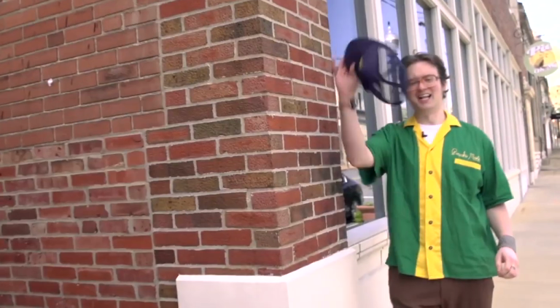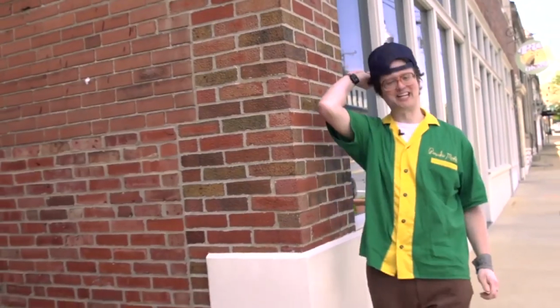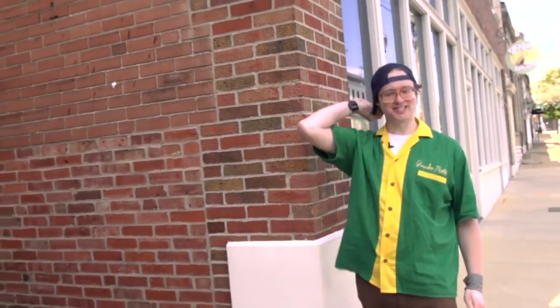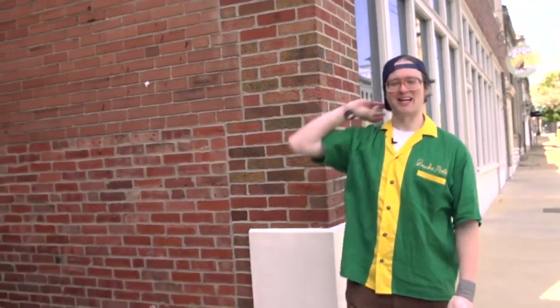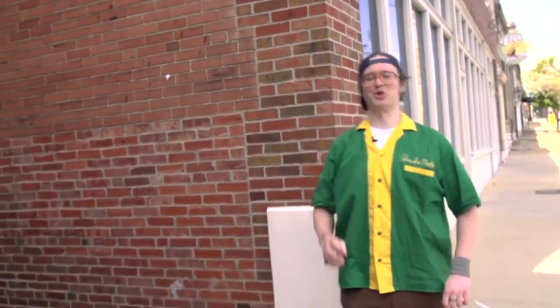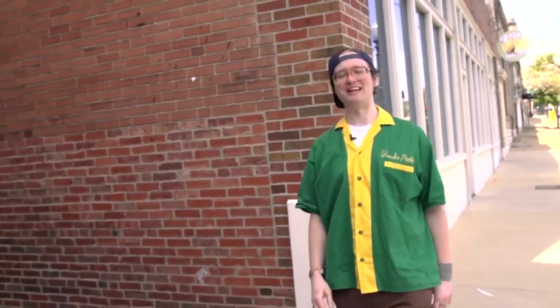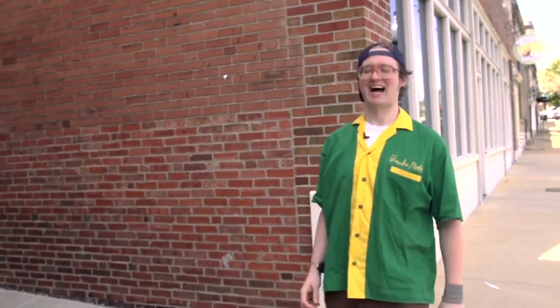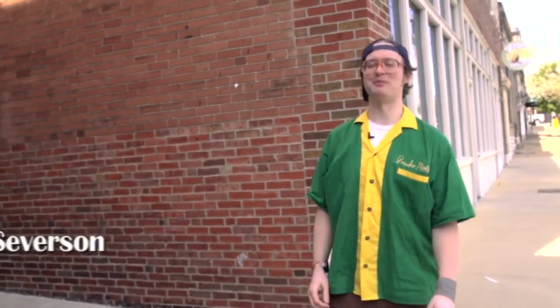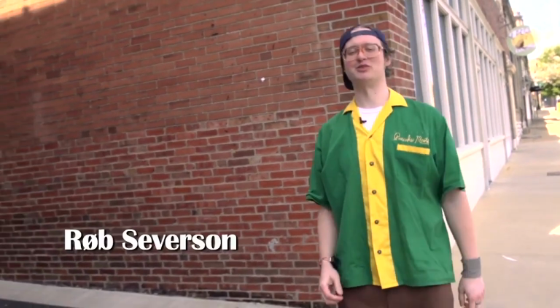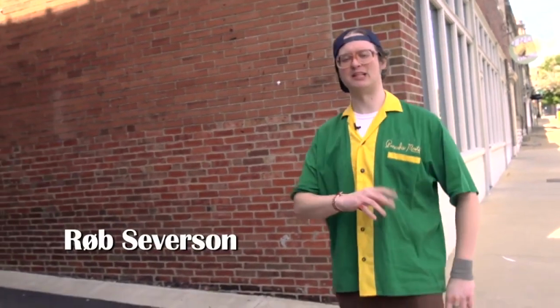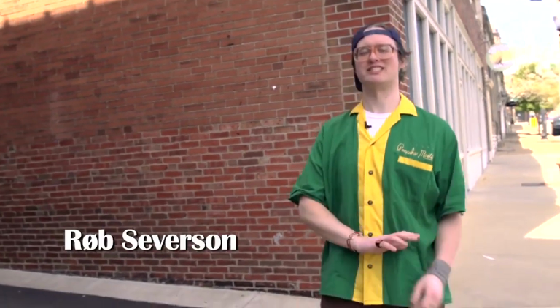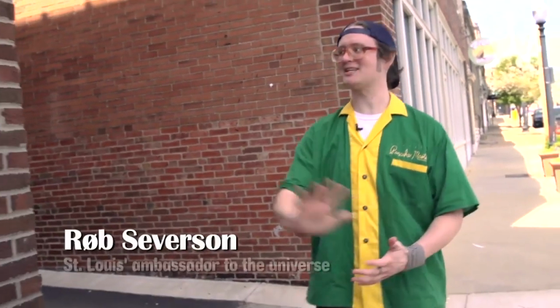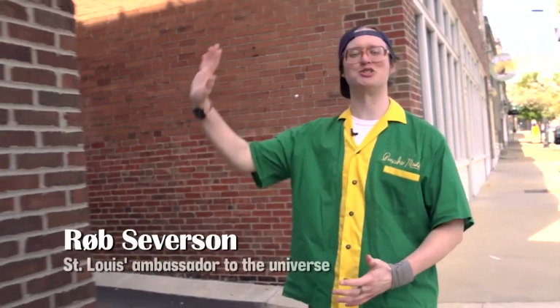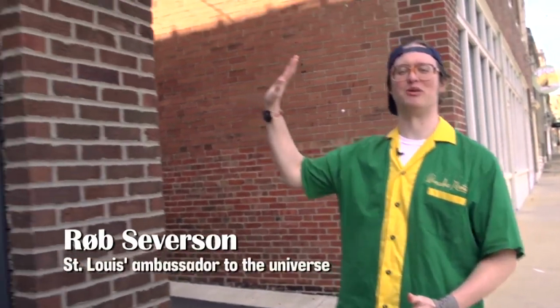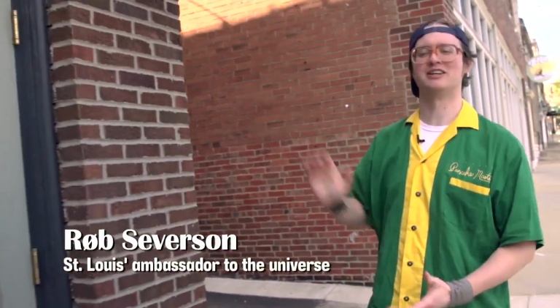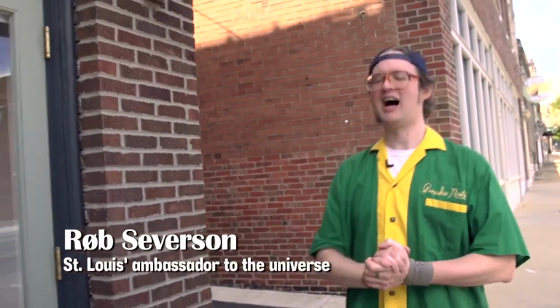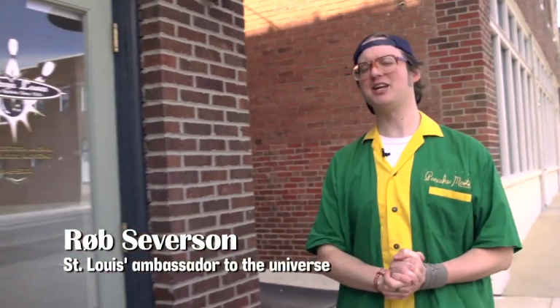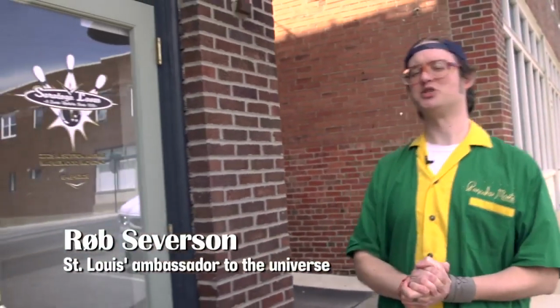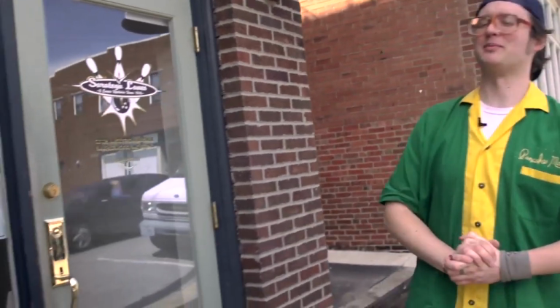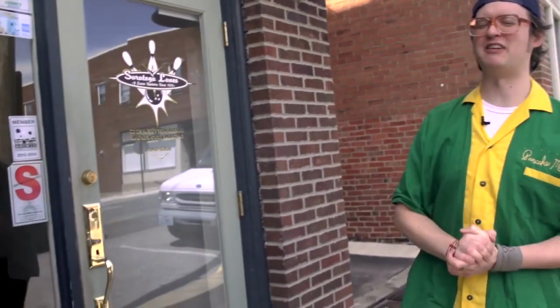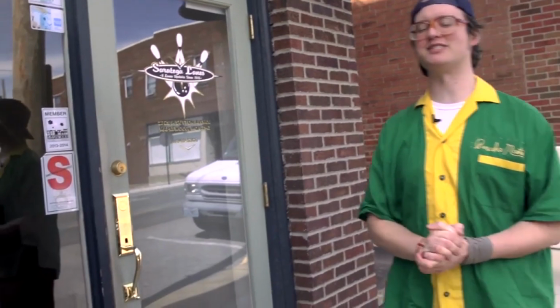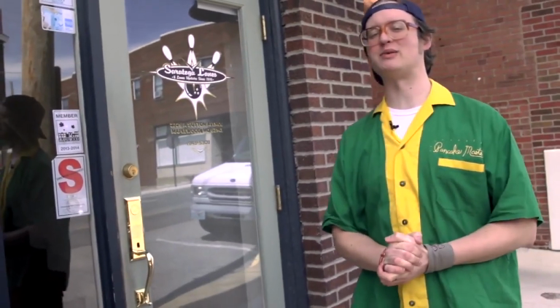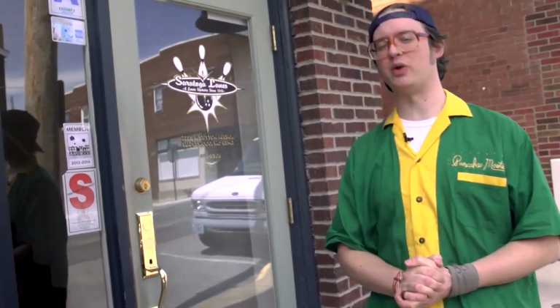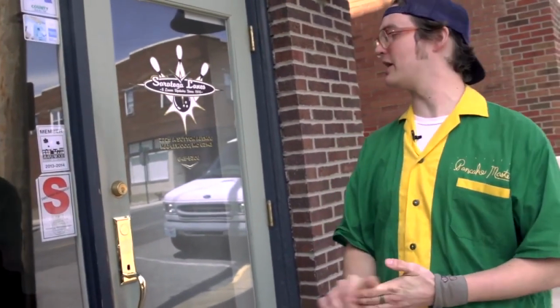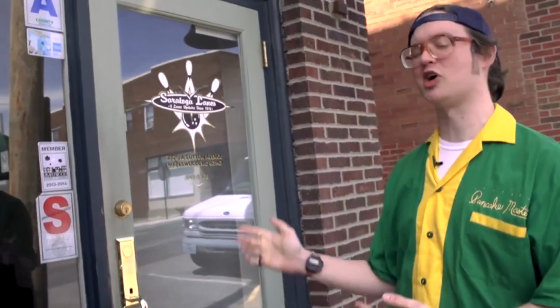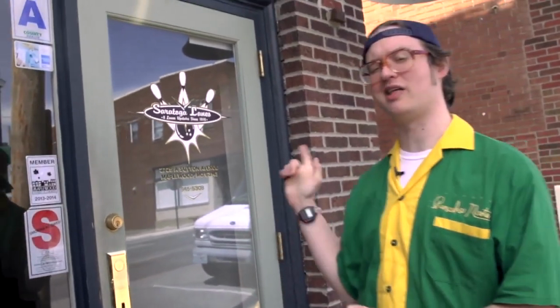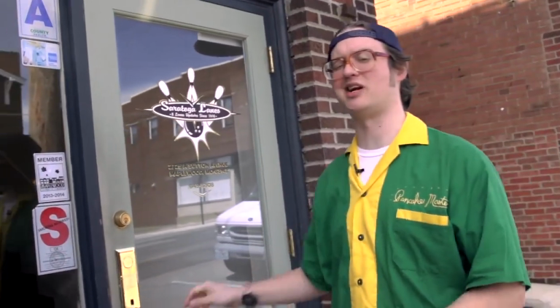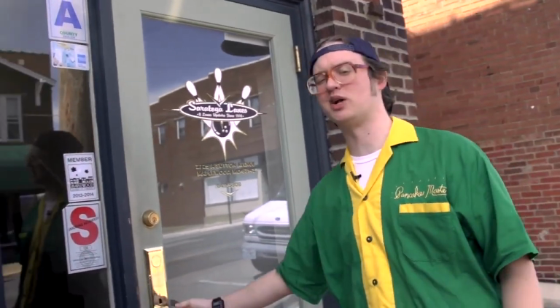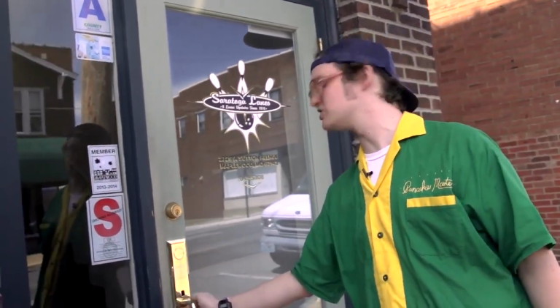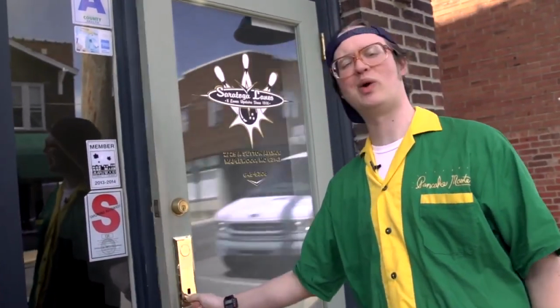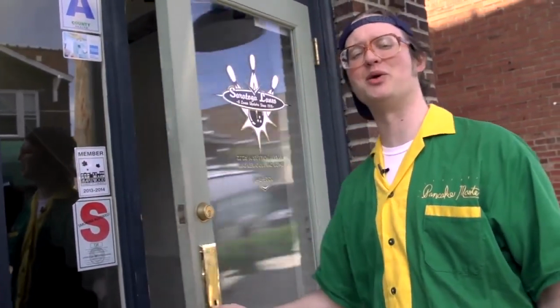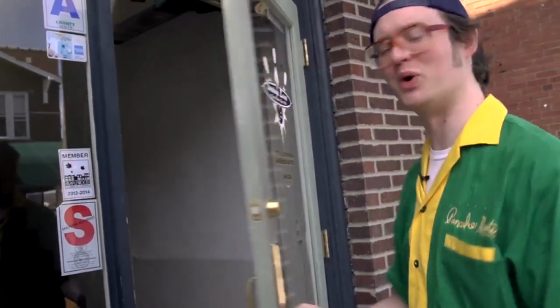Hello, St. Louis. Thanks for joining me. I'm Robert Severson, St. Louis's ambassador to the universe. I'll be taking you on a tour of some of my favorite places around town, and where better to start than at Saratoga Lanes right here in Maplewood.